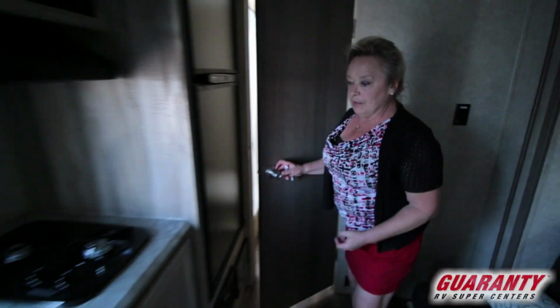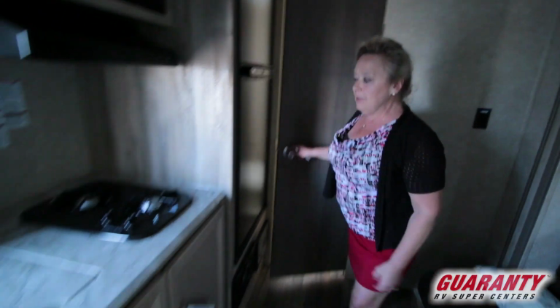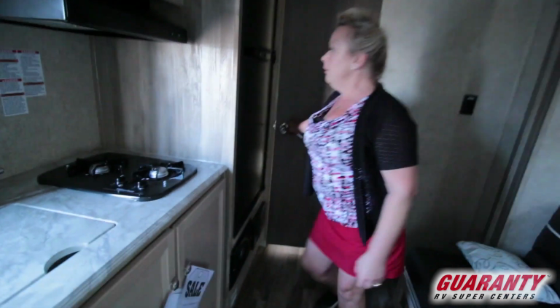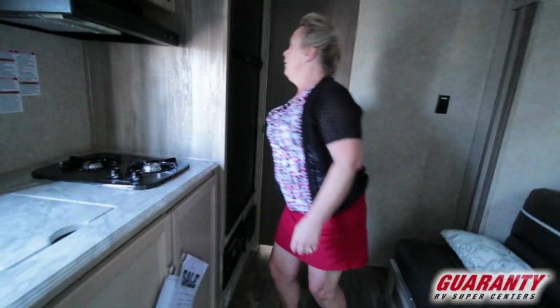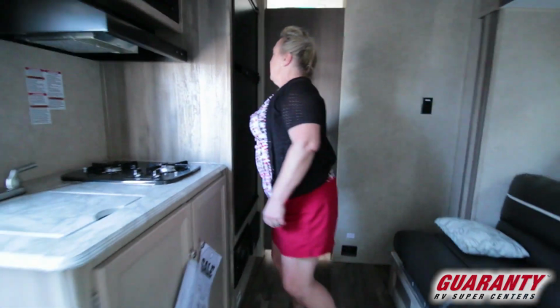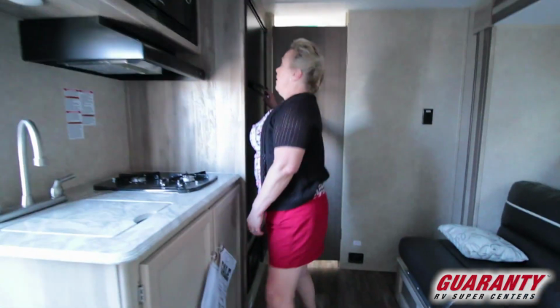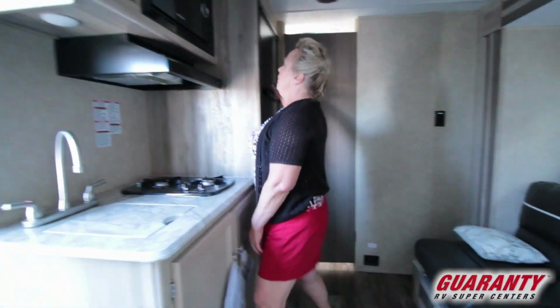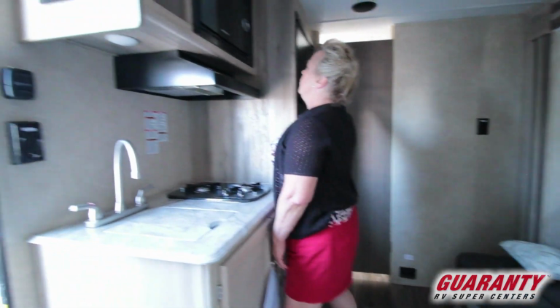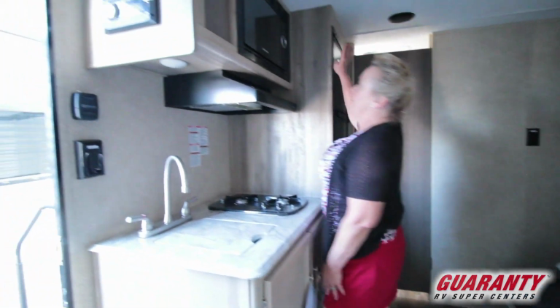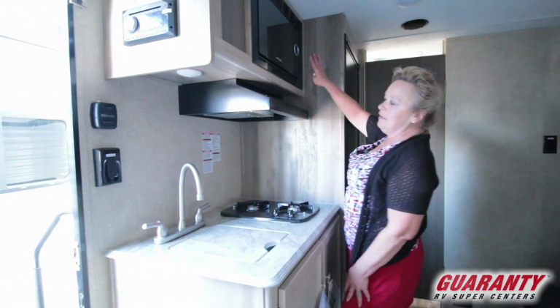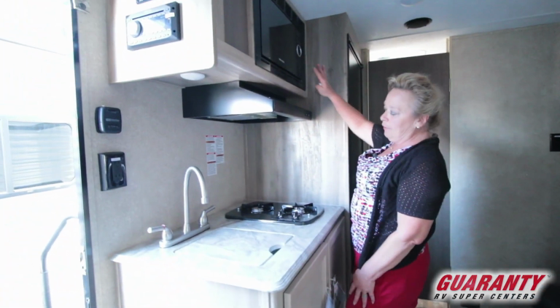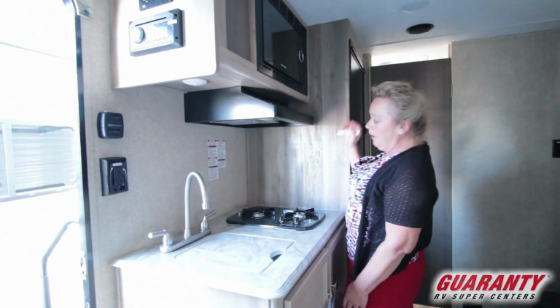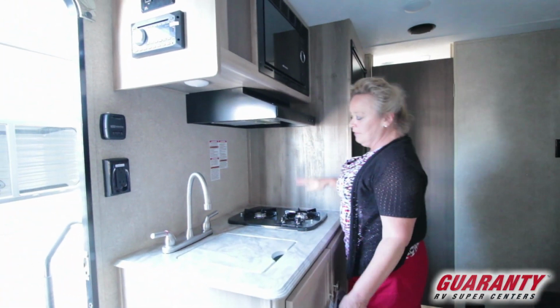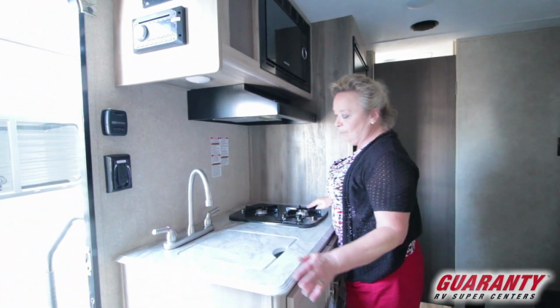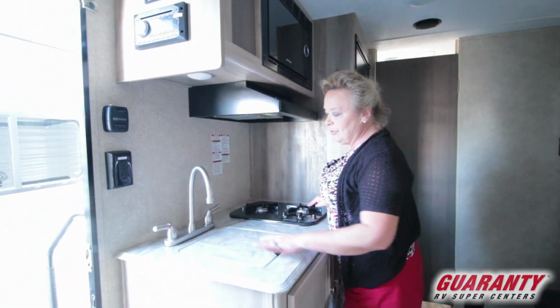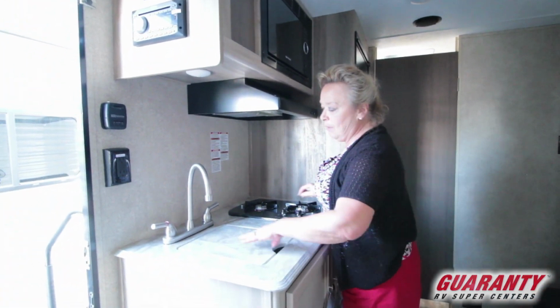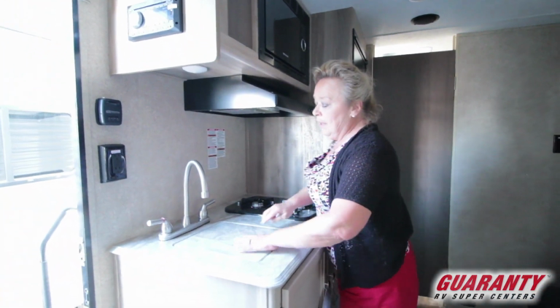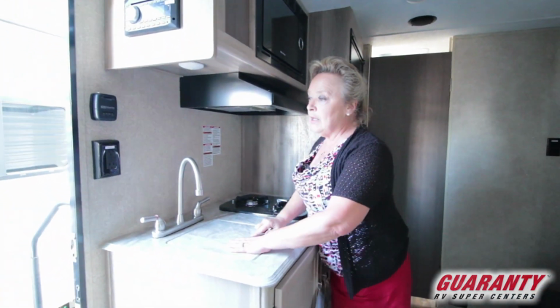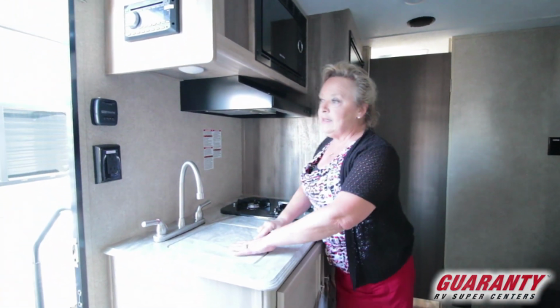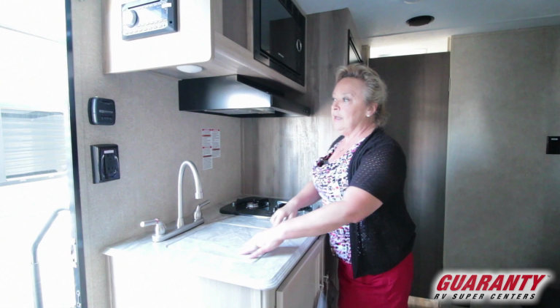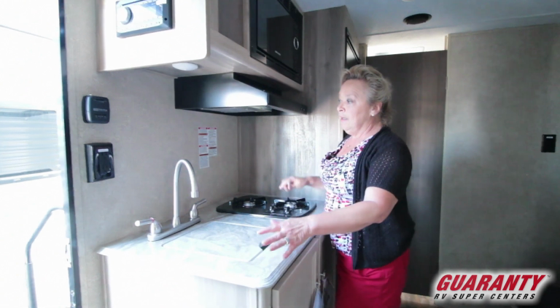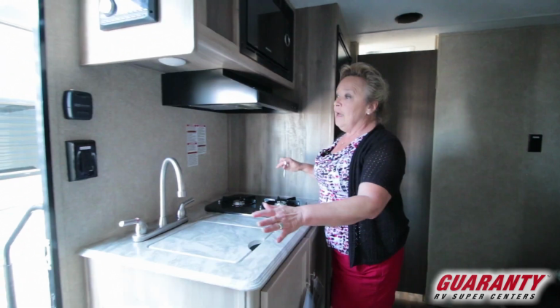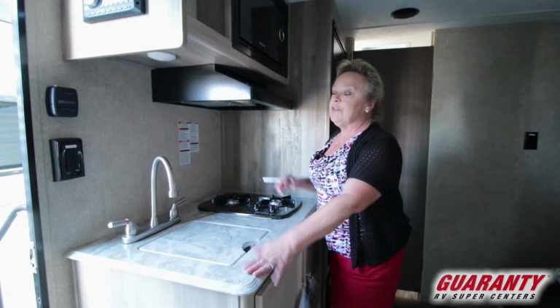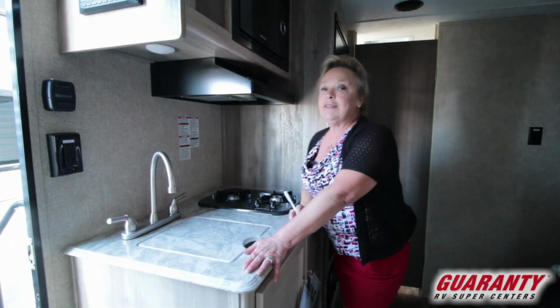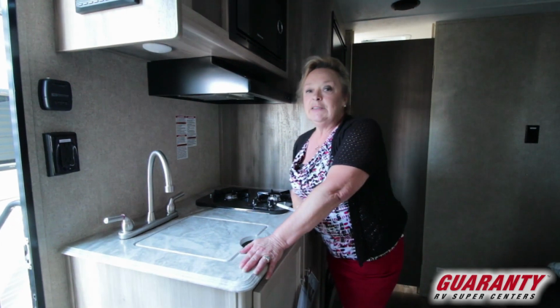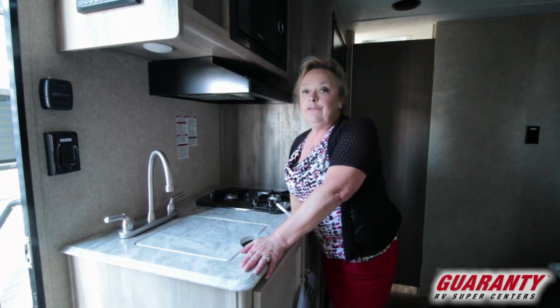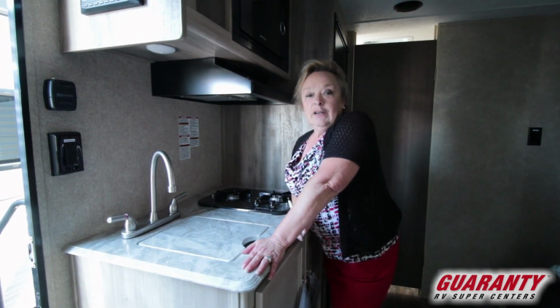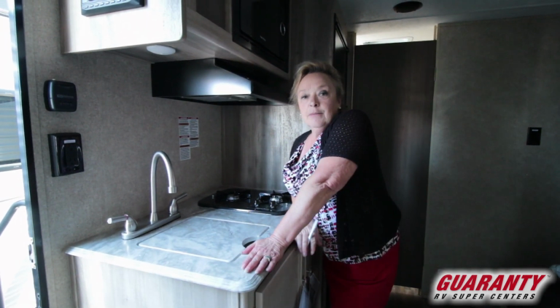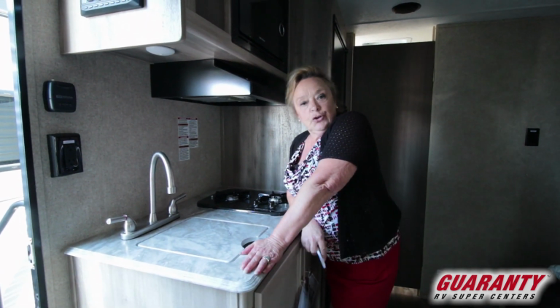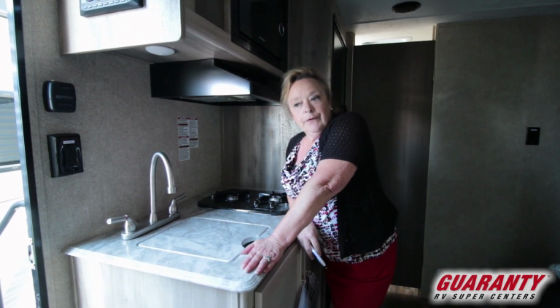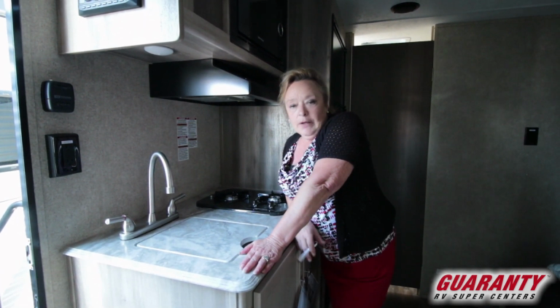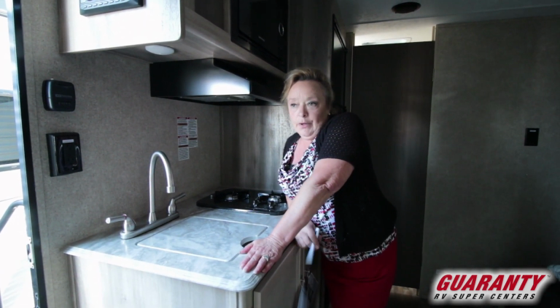This little unit has a great big refrigerator, a microwave, a range top, and a sink. It's only 17 feet and it comes at a terrific price point.